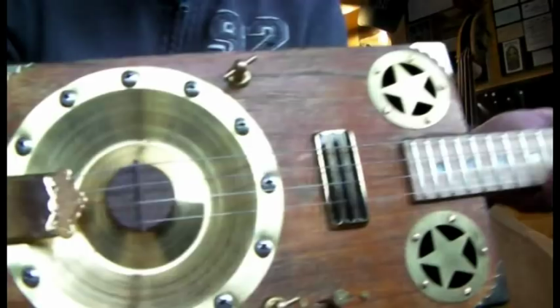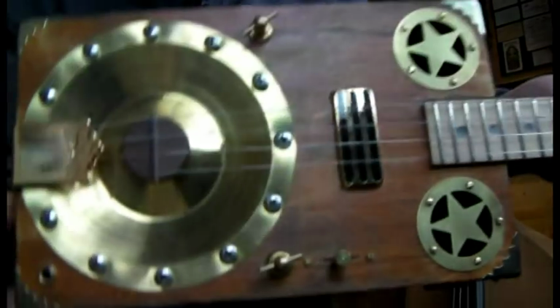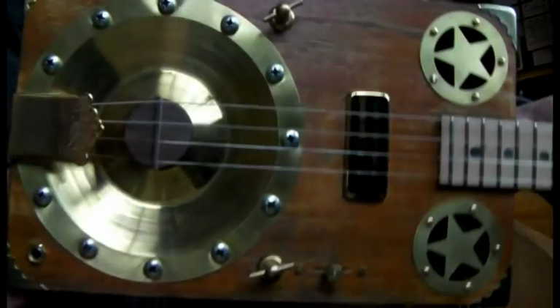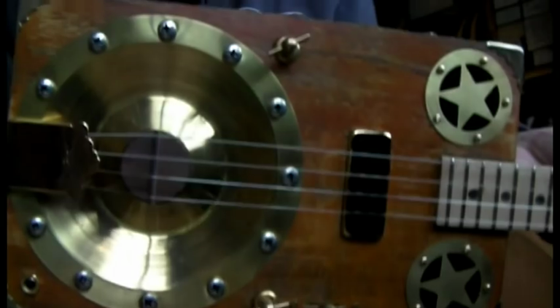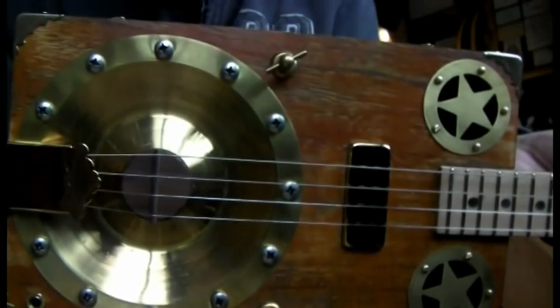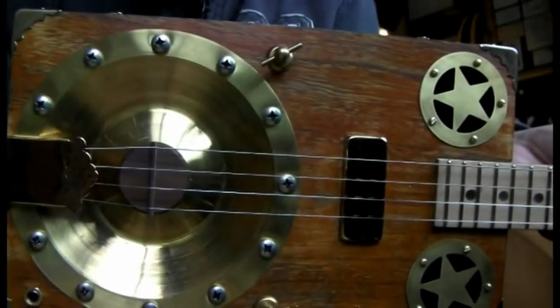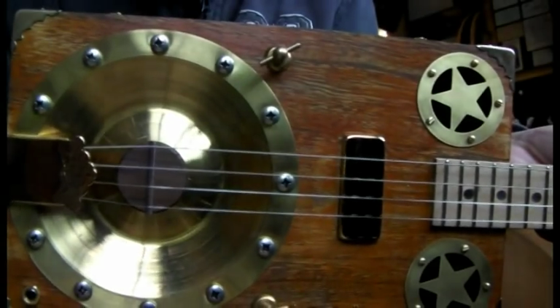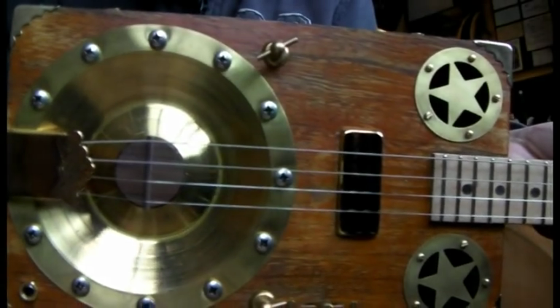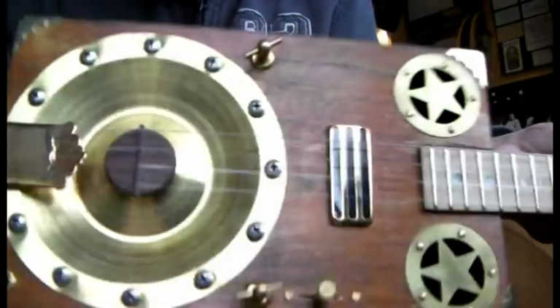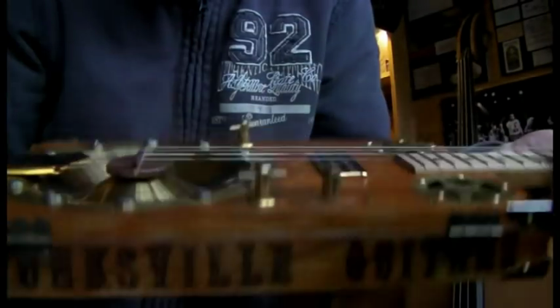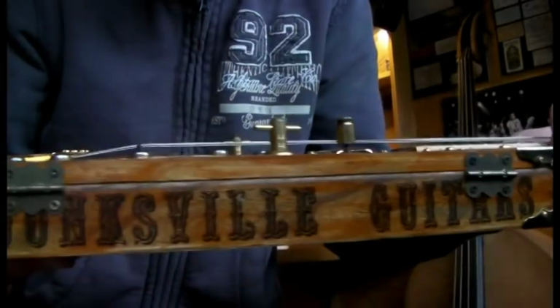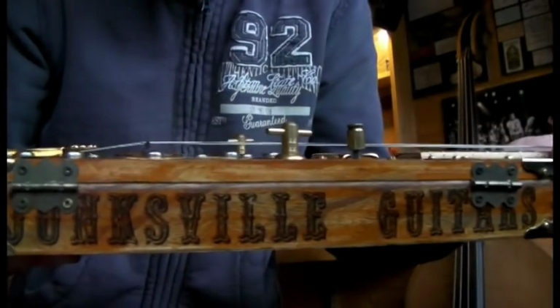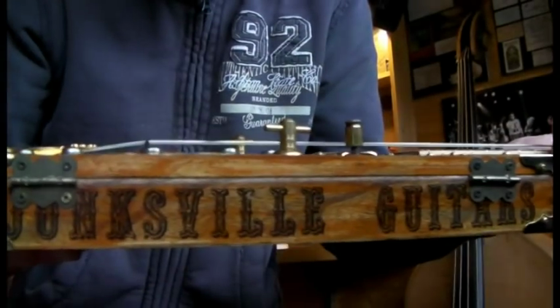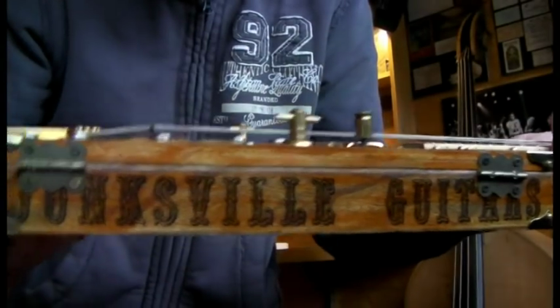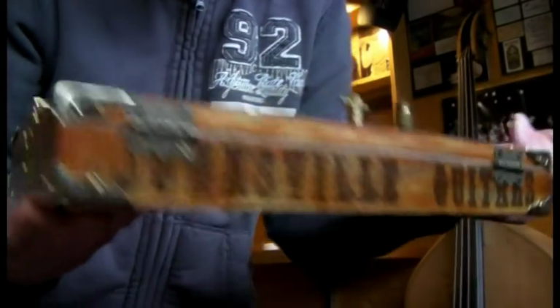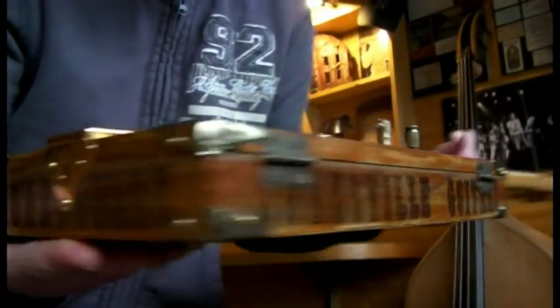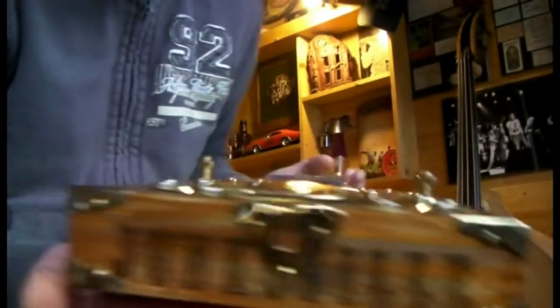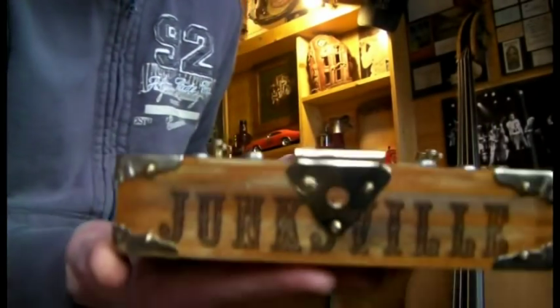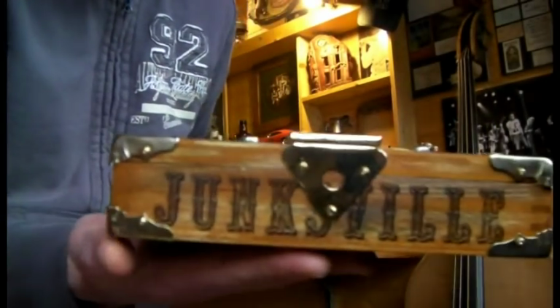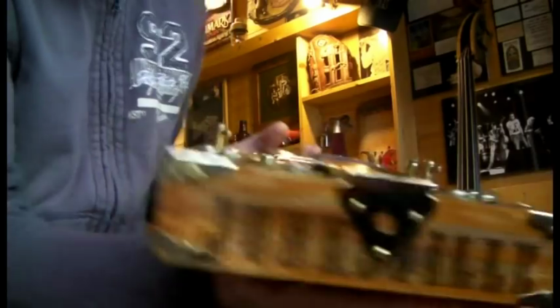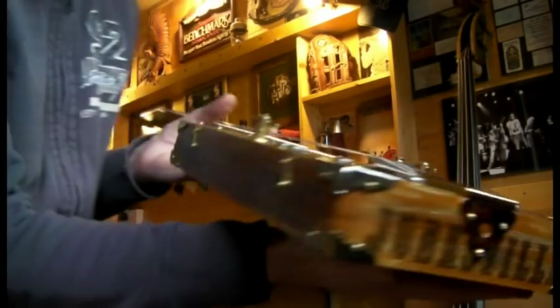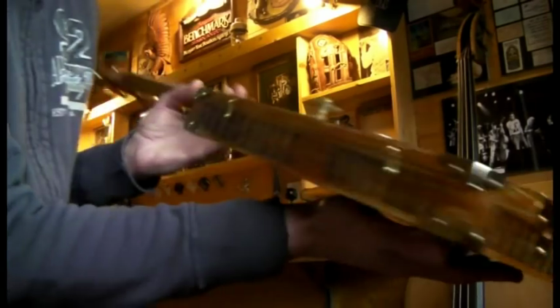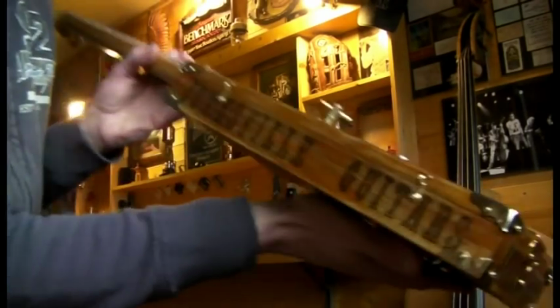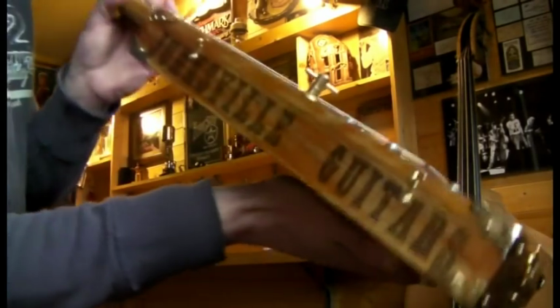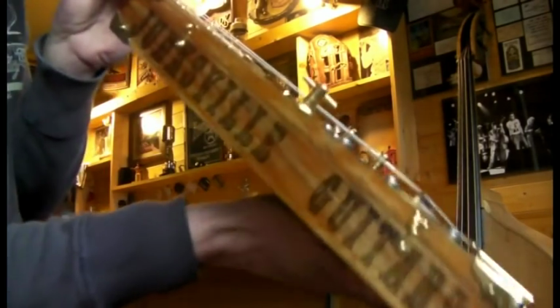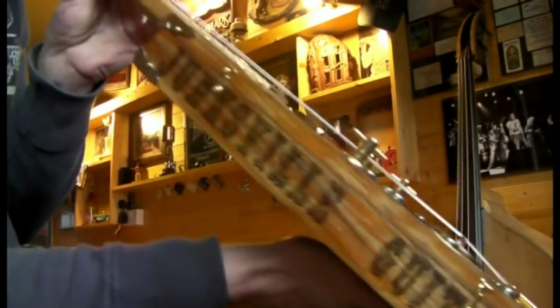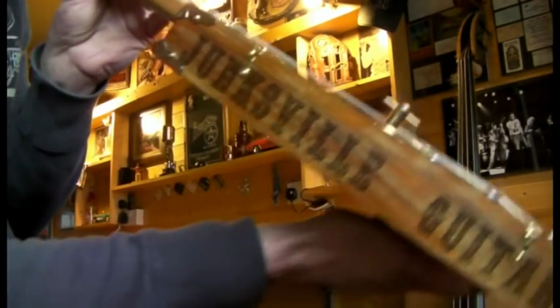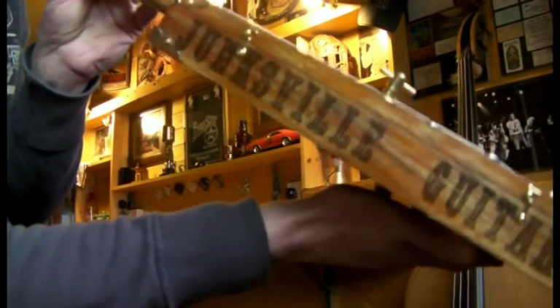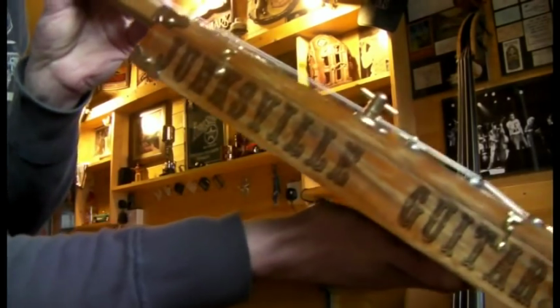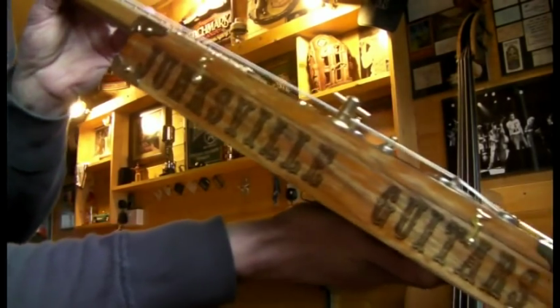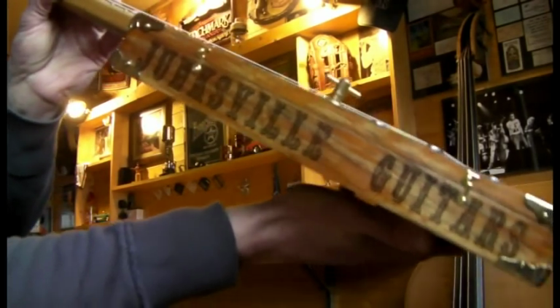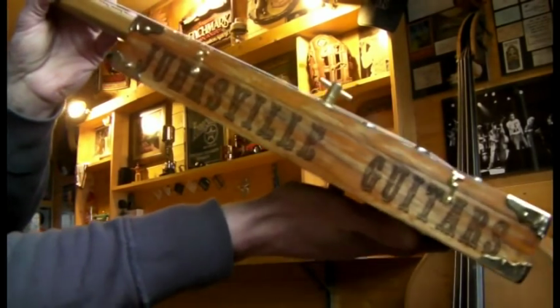There's the front. I've got the Junksville logos round the side and back, just to give it a nice burnt-in cigar box look.